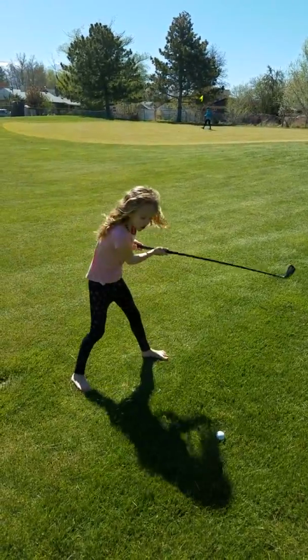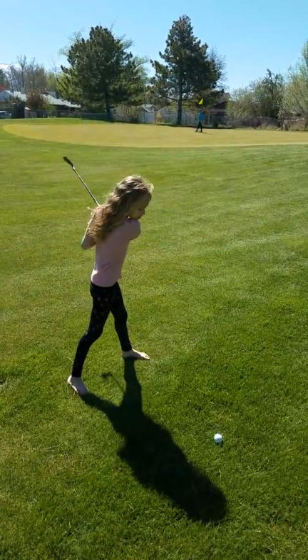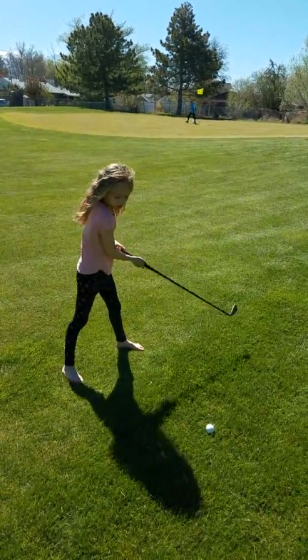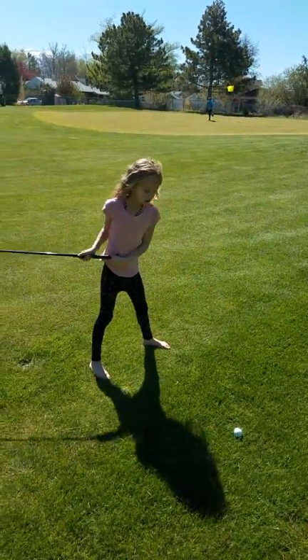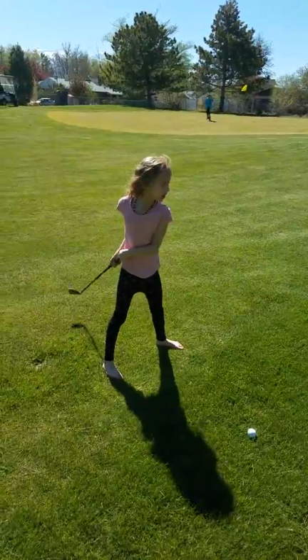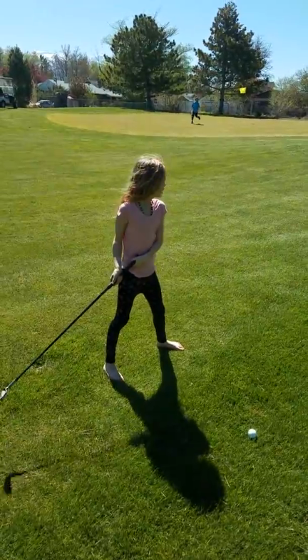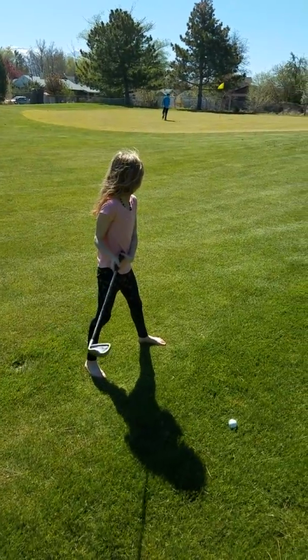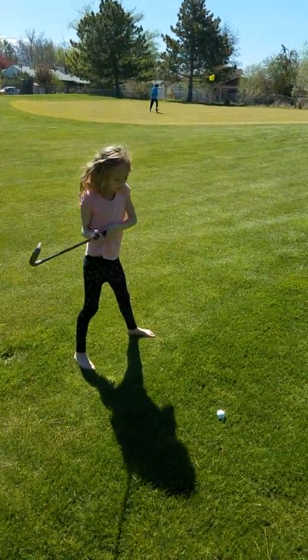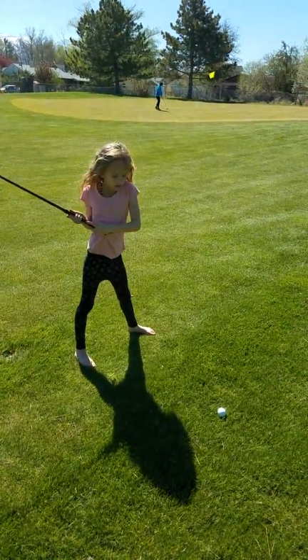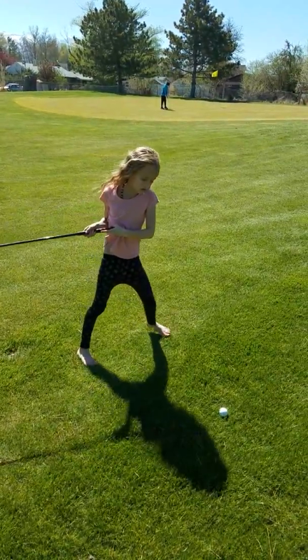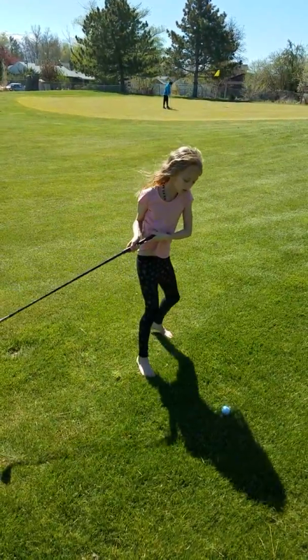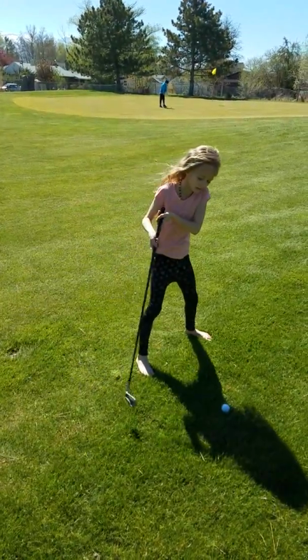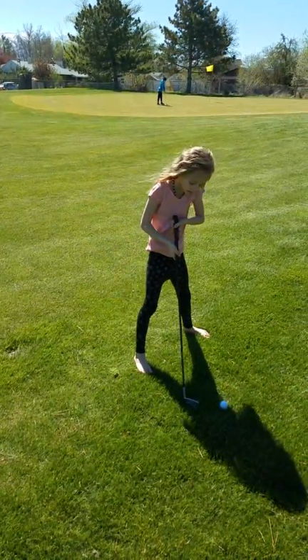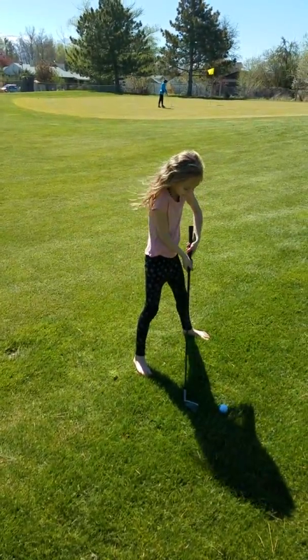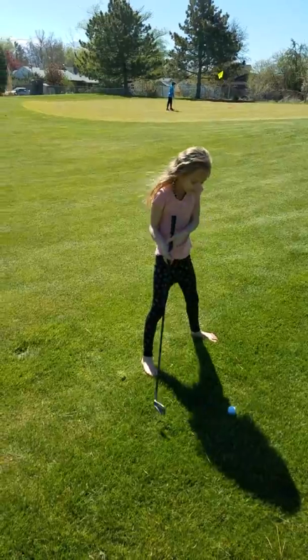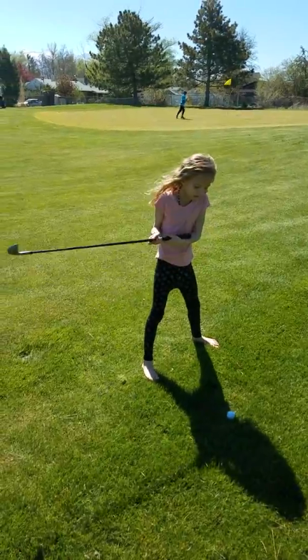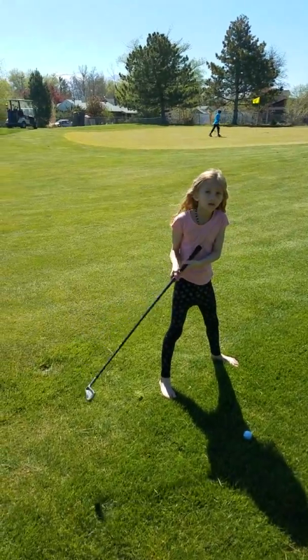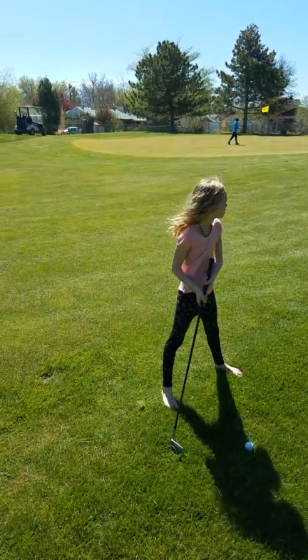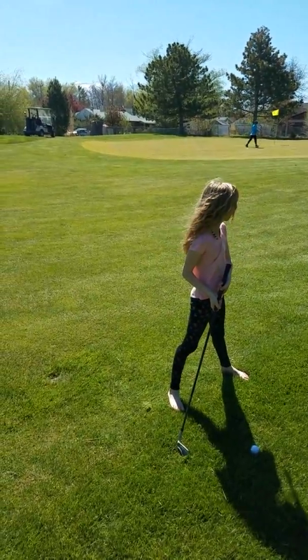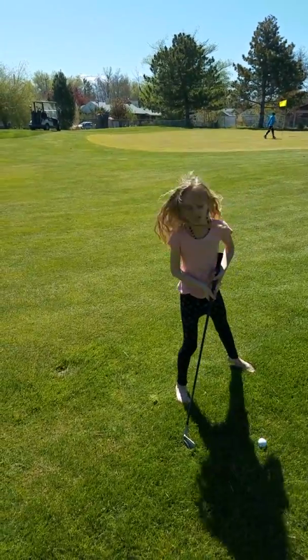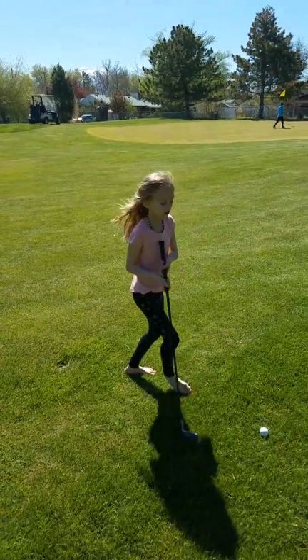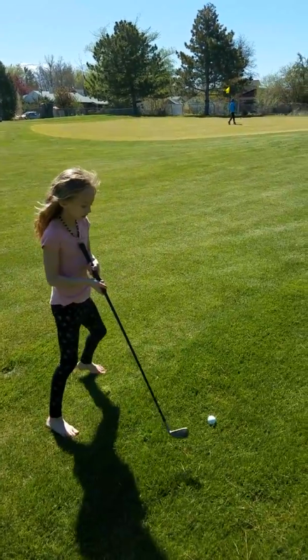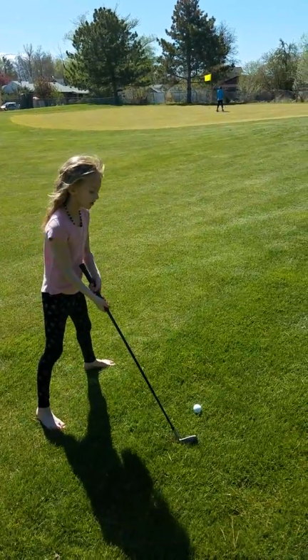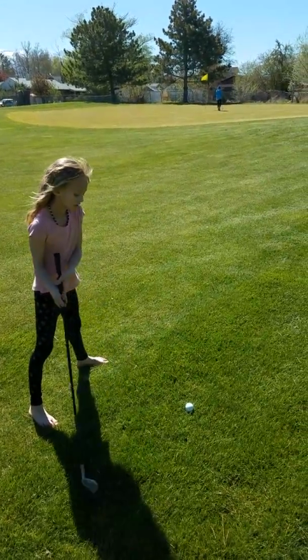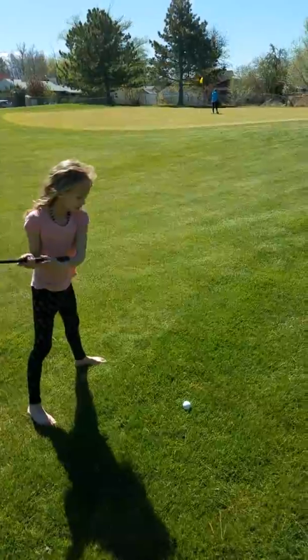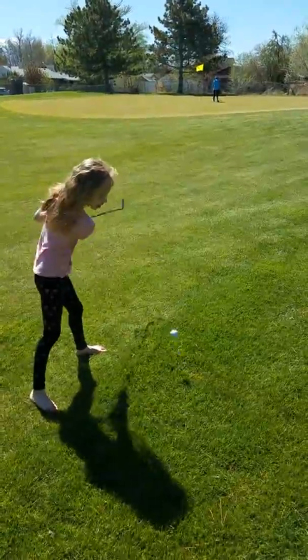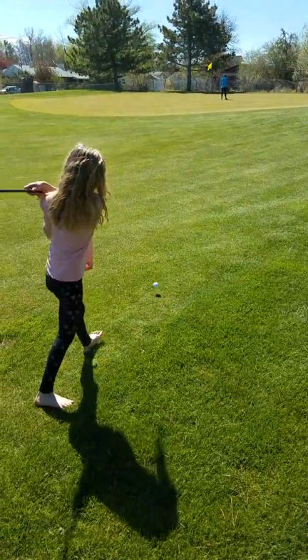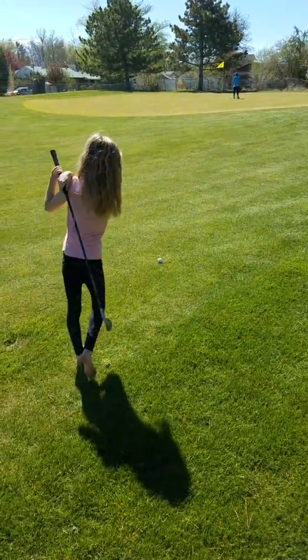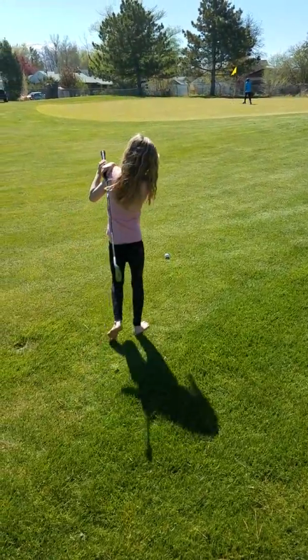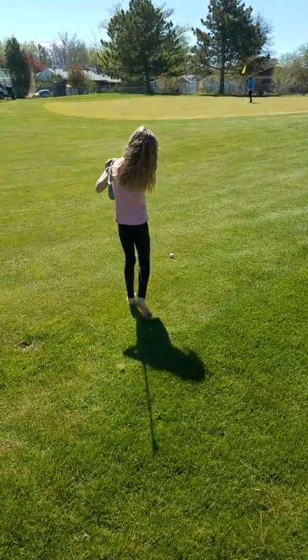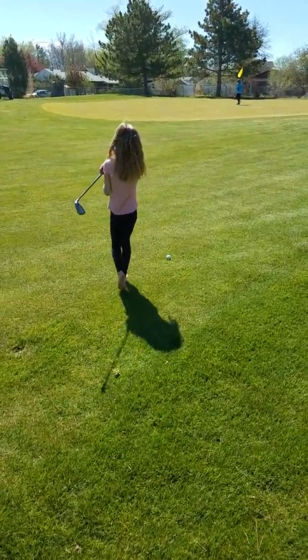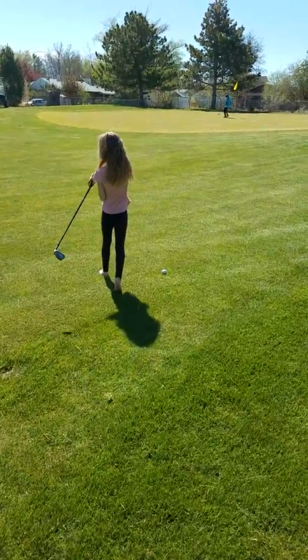Soft, soft. Get closer to the ball, Charlotte. Now point towards the flag — you're not pointing toward the flag. Put your feet so it... remember, there you go. Nice! One more good one.